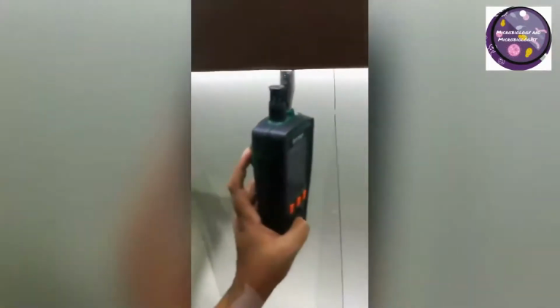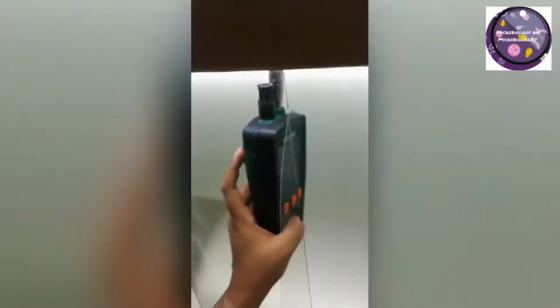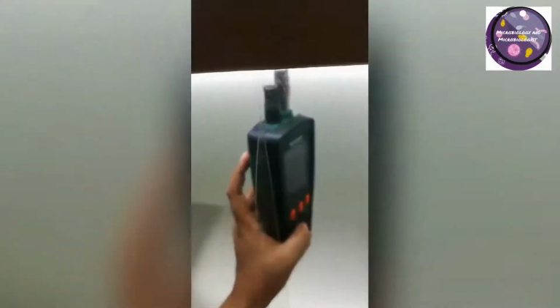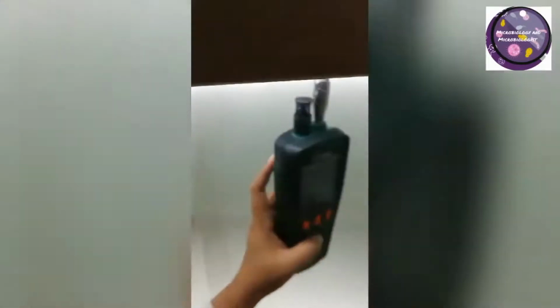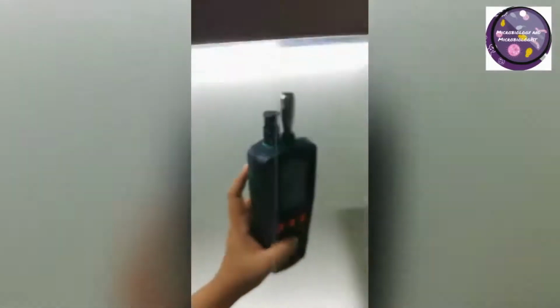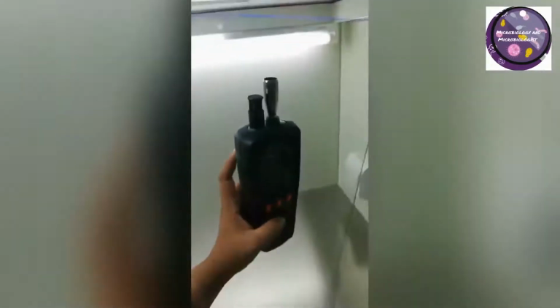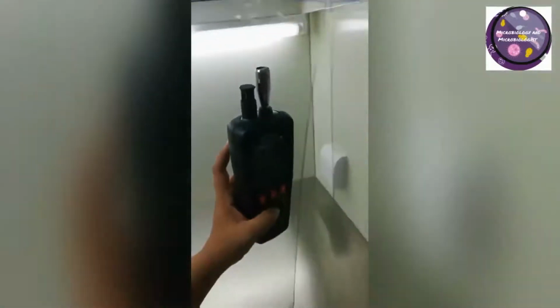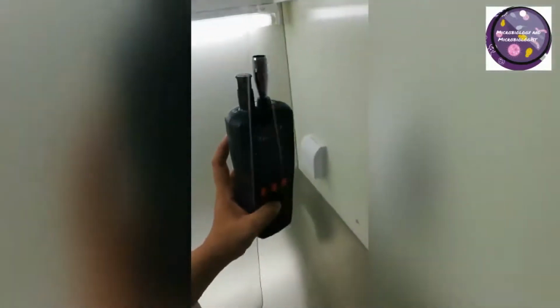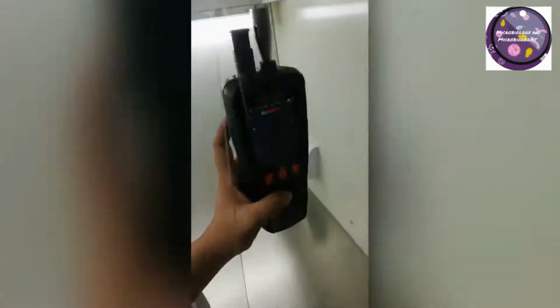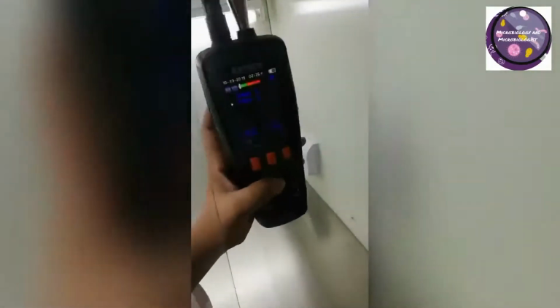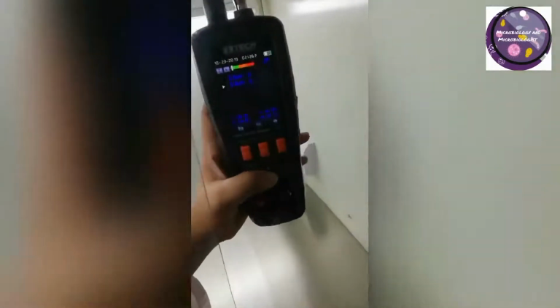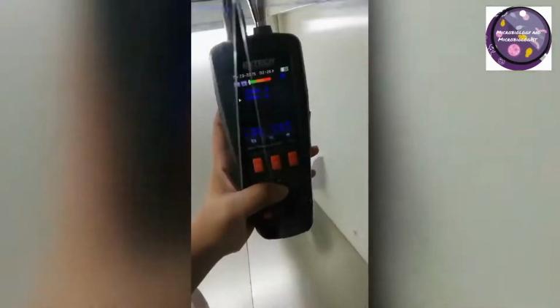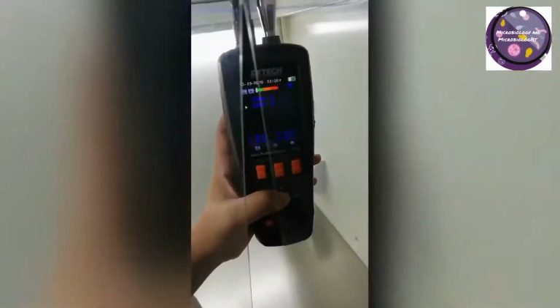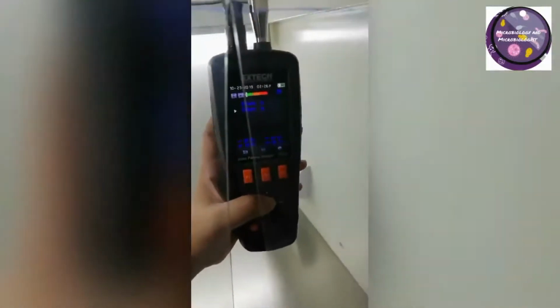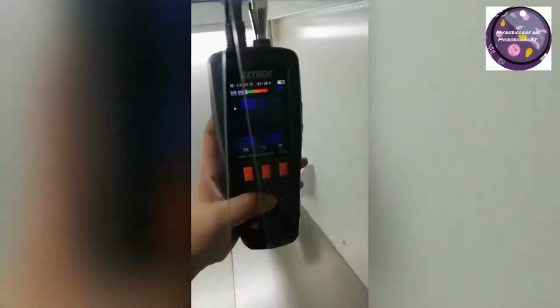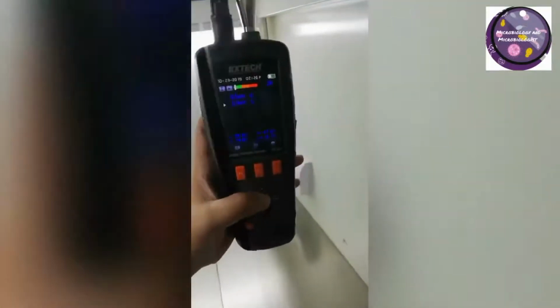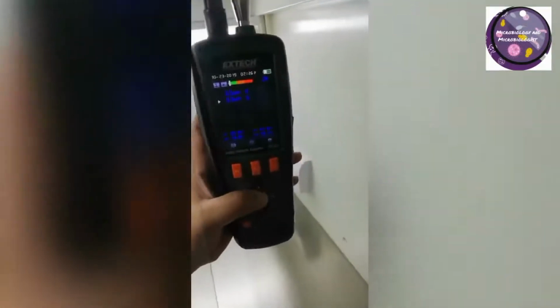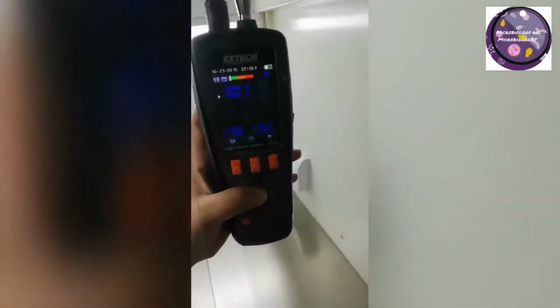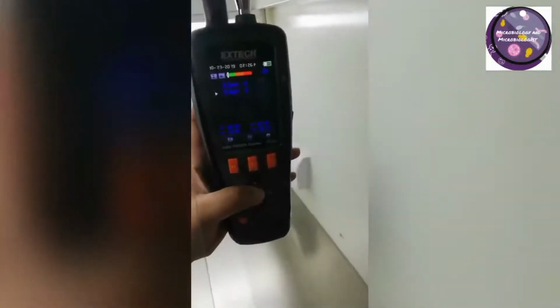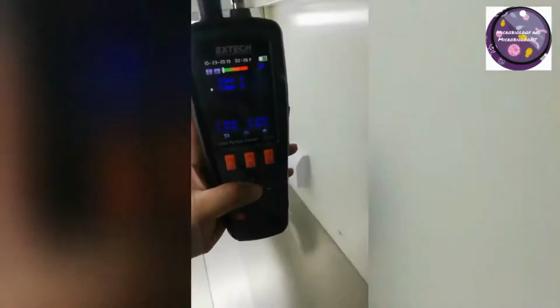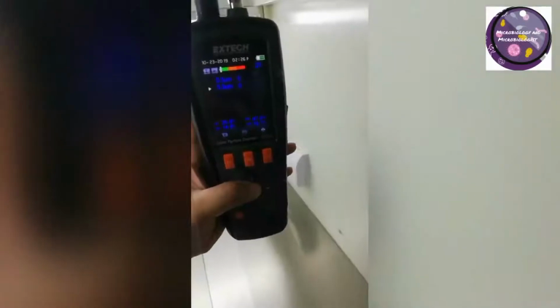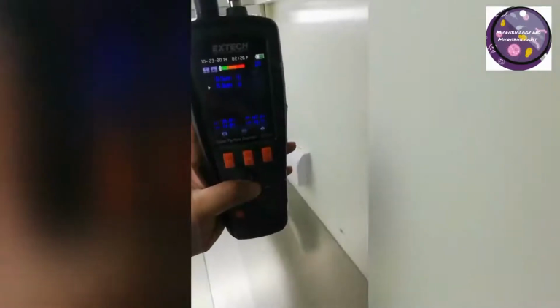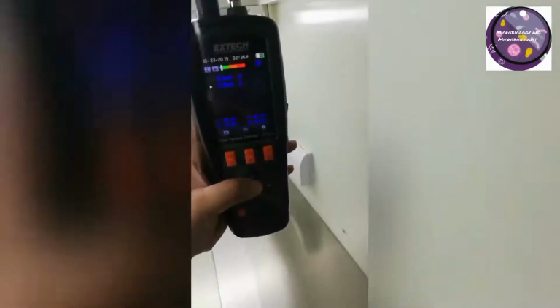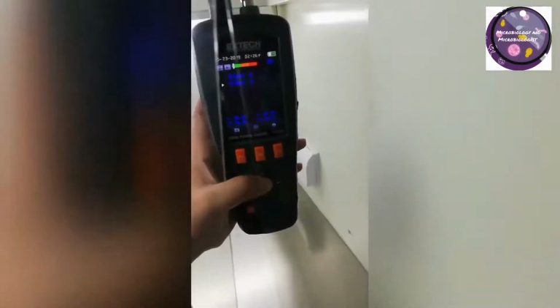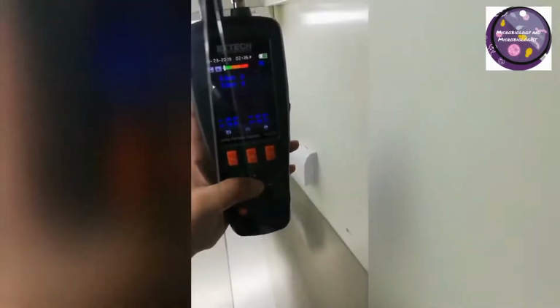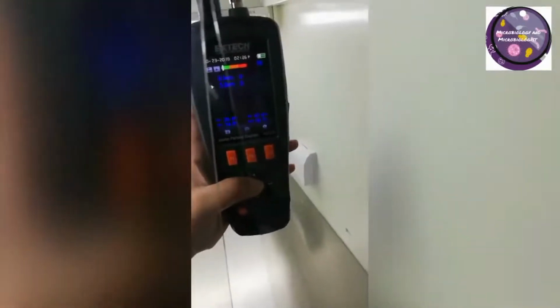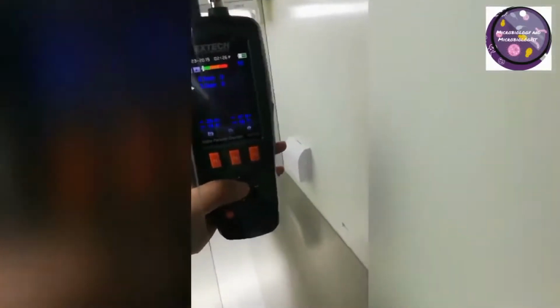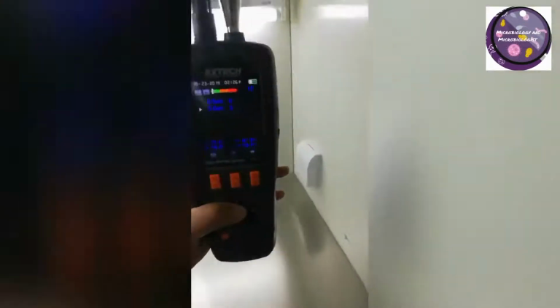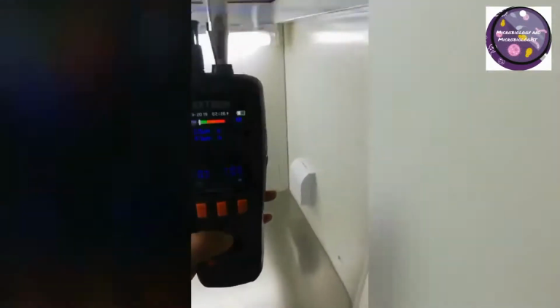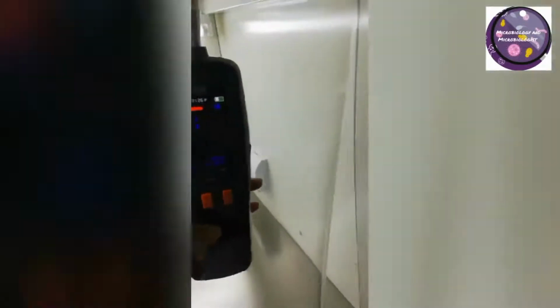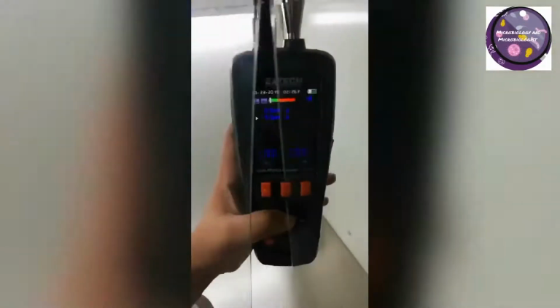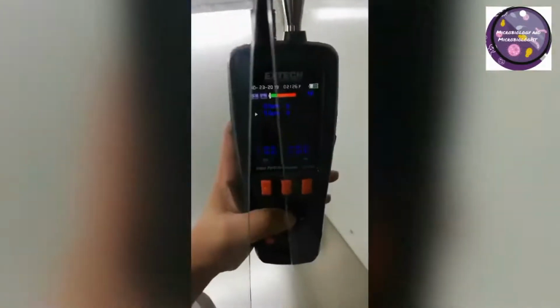We are measuring the particles collectively for 60 seconds, and after collecting the data we will calculate the particle count using correction factors.